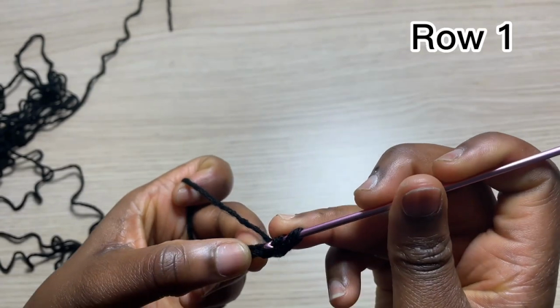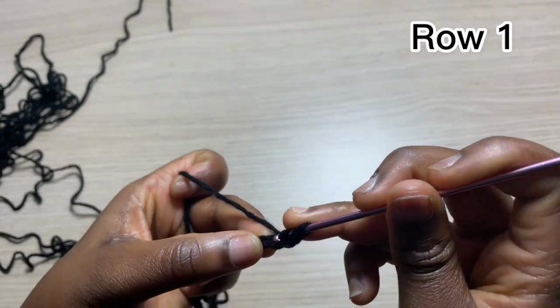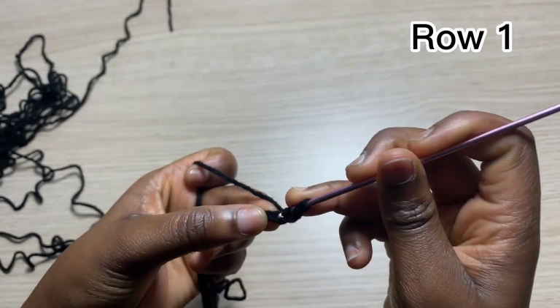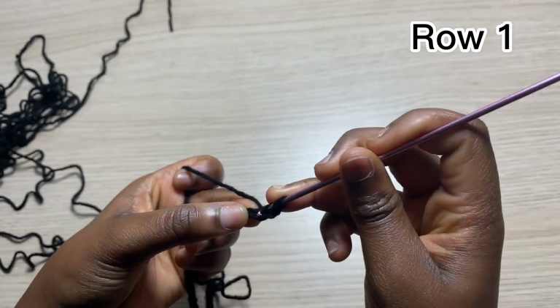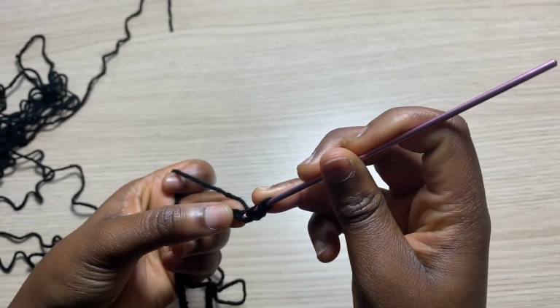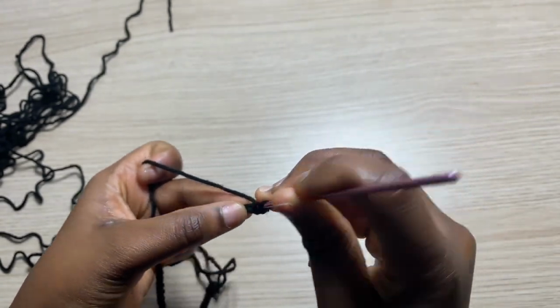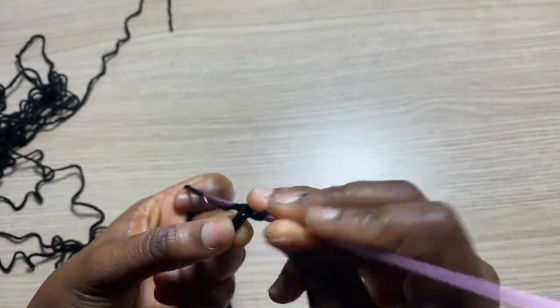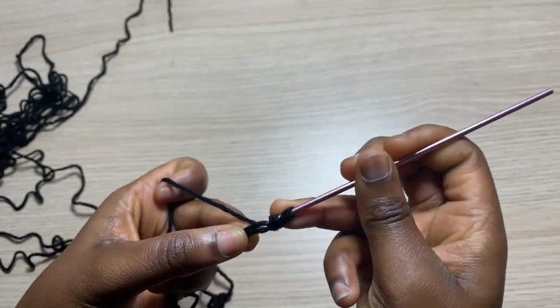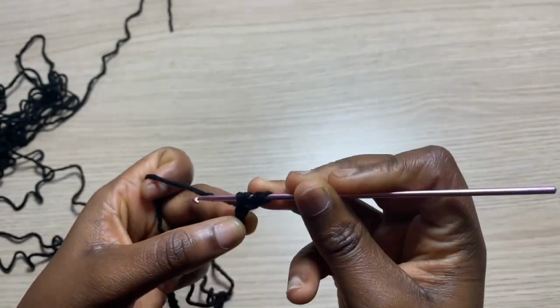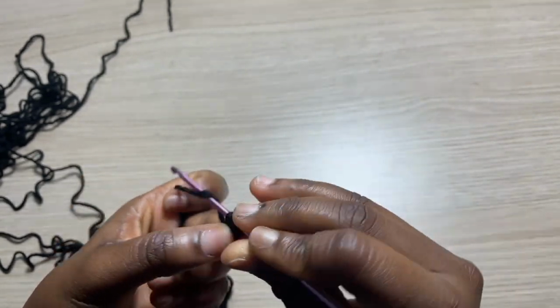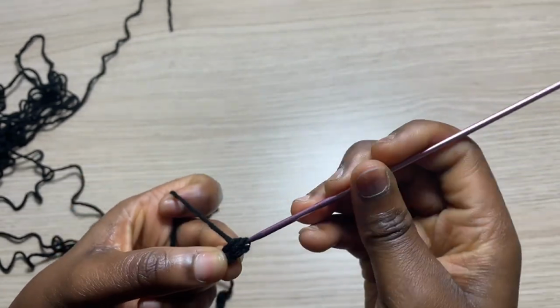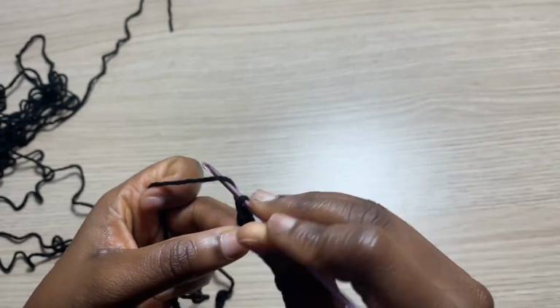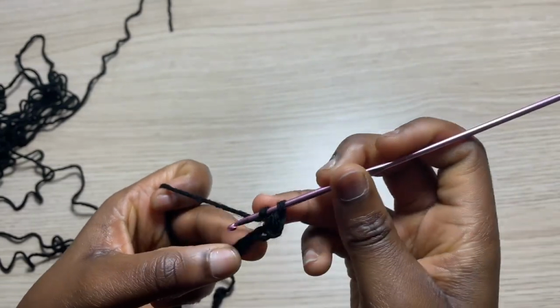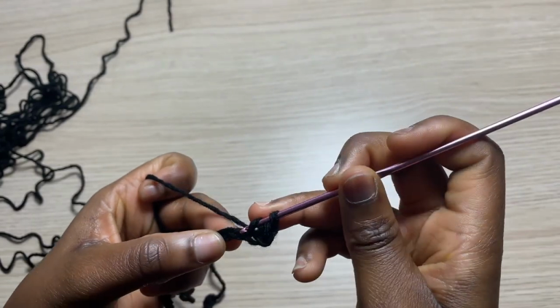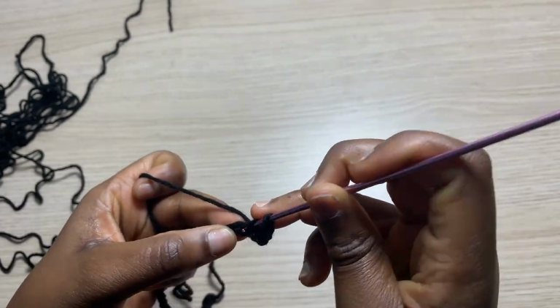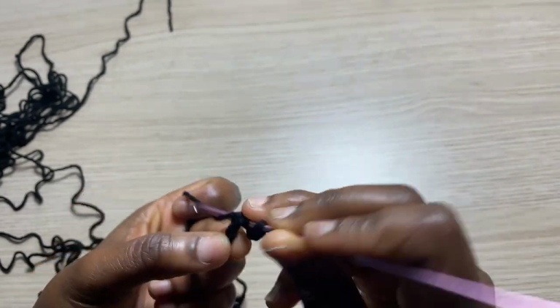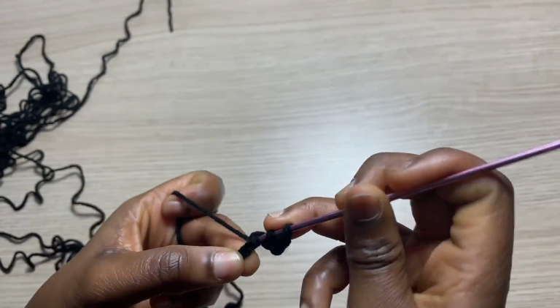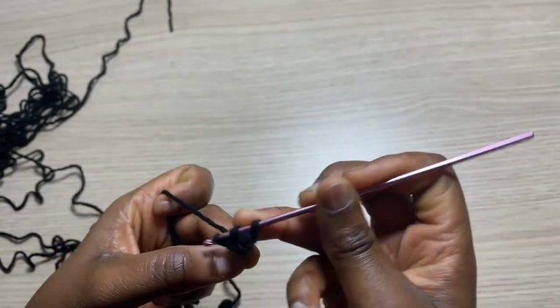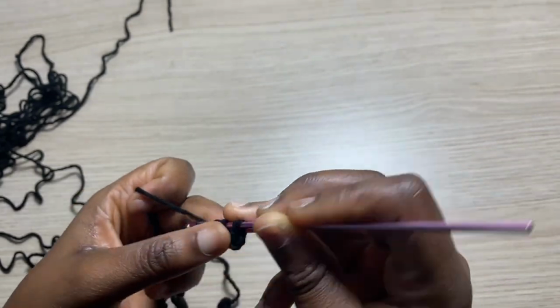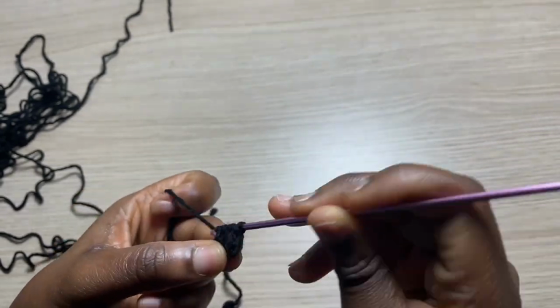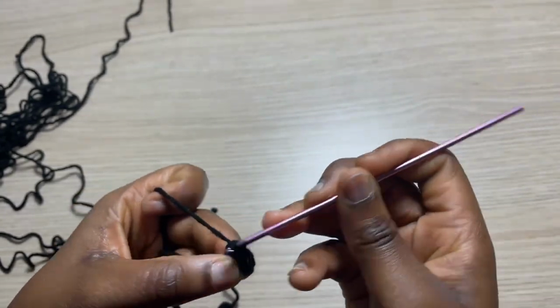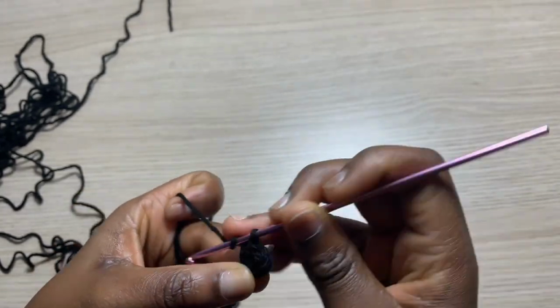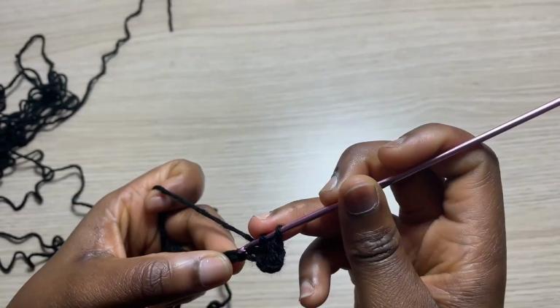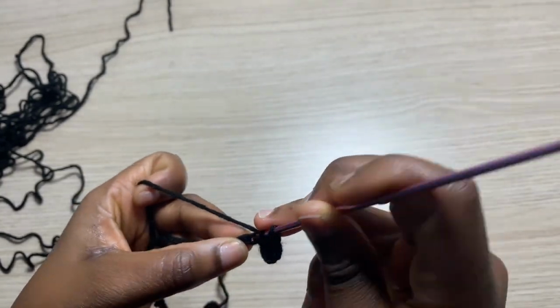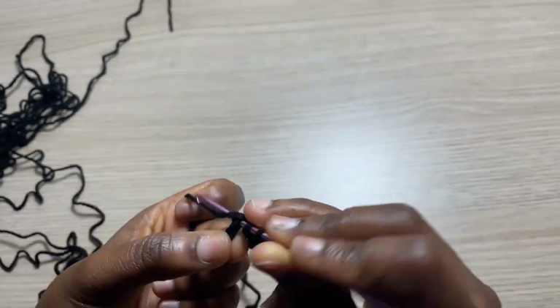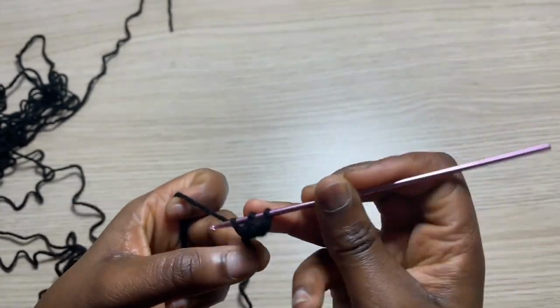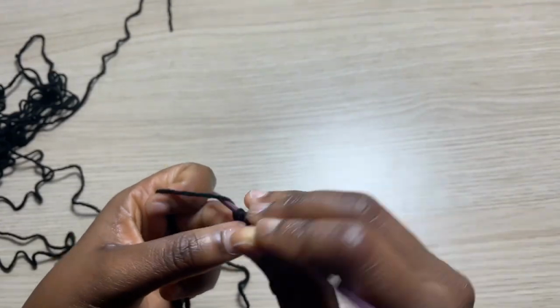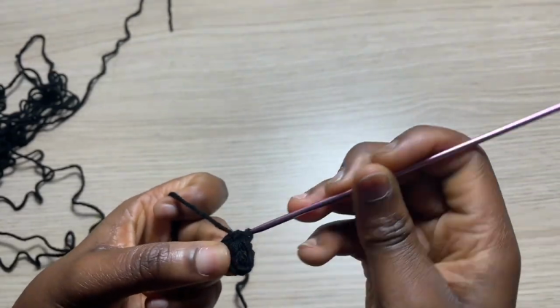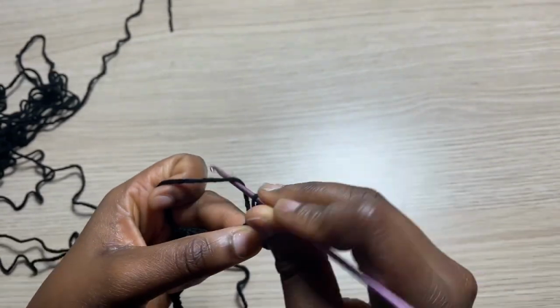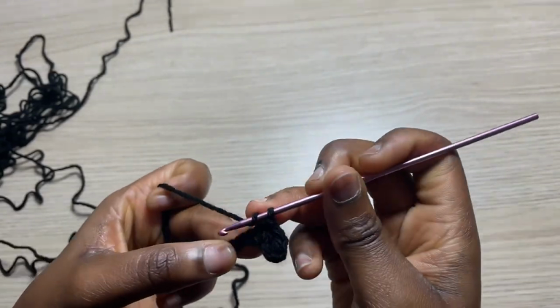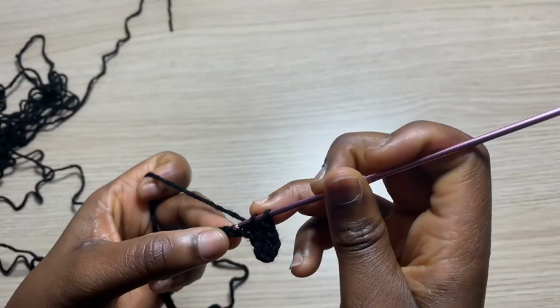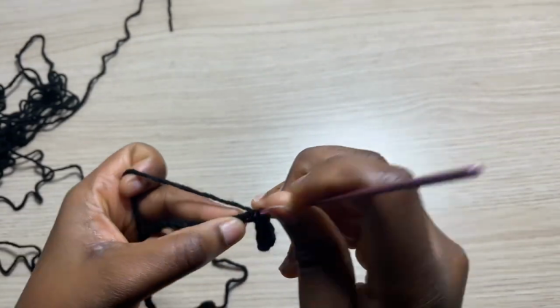From here I'm going to go into the second chain from the hook with my first half double crochet, and into the next with another half double crochet. I'm going to go ahead and do one half double crochet all the way until the very end of this row.